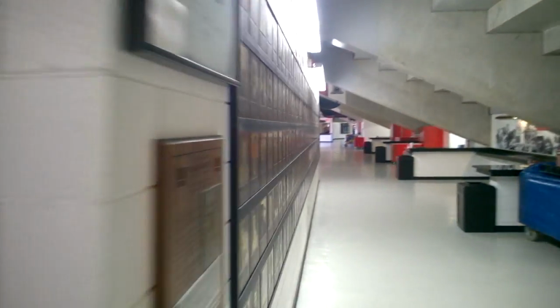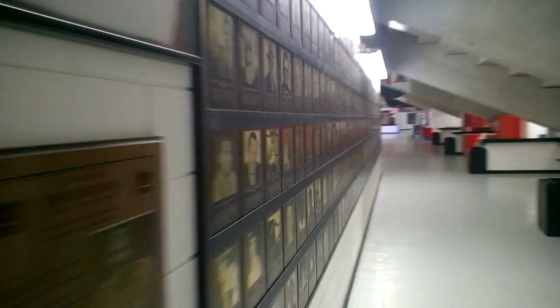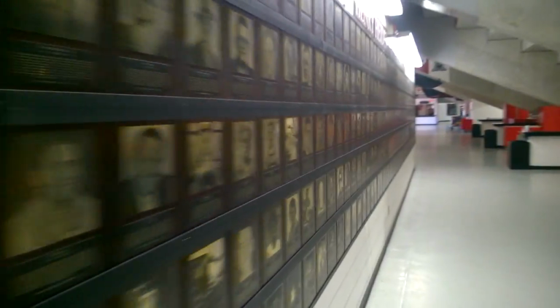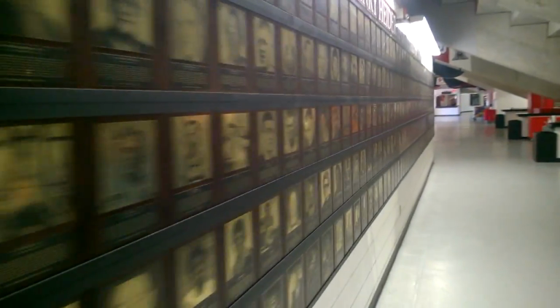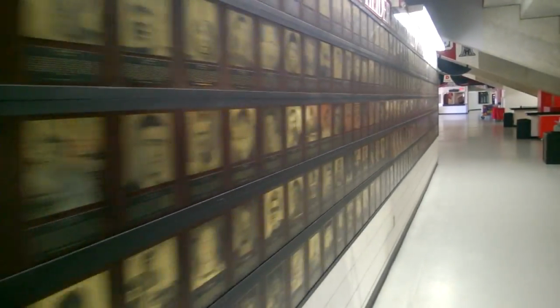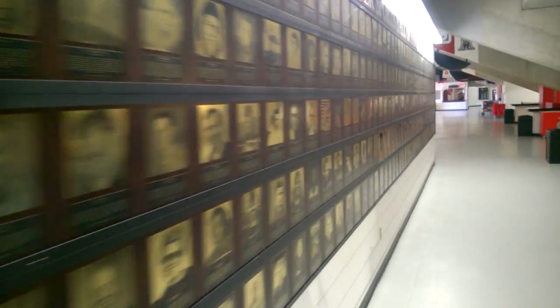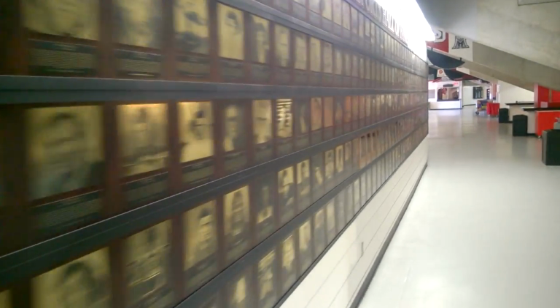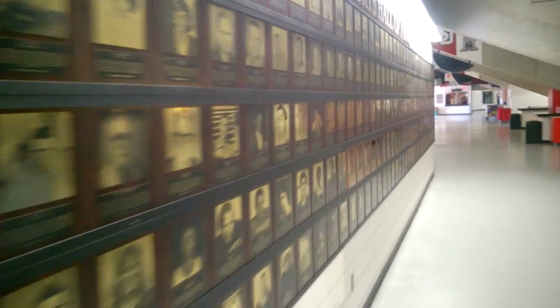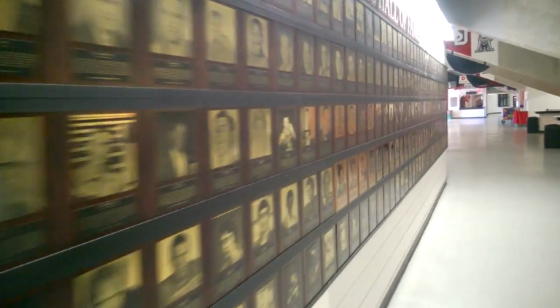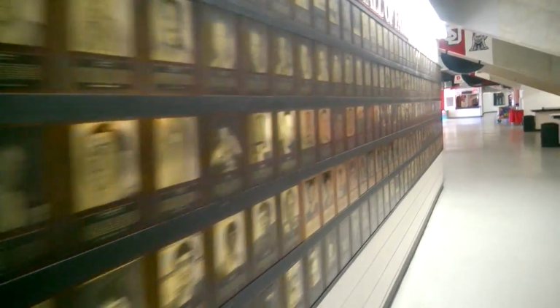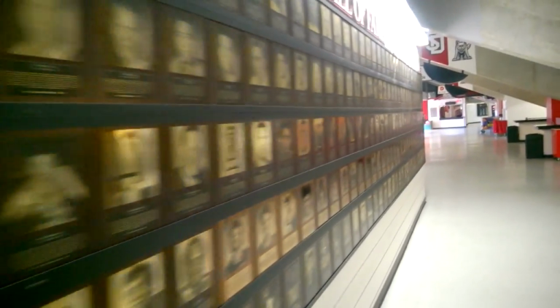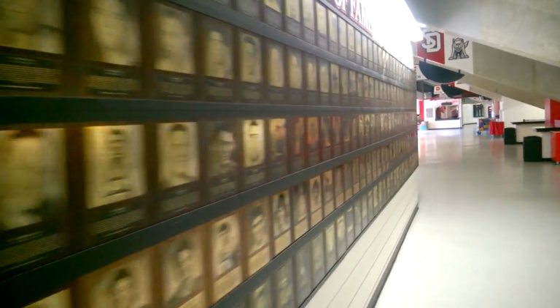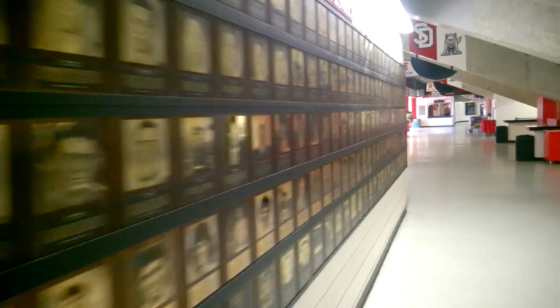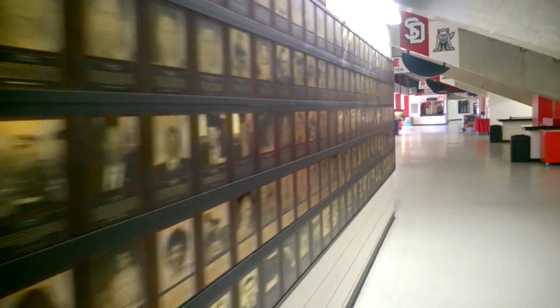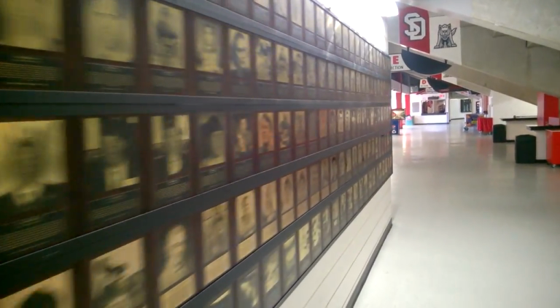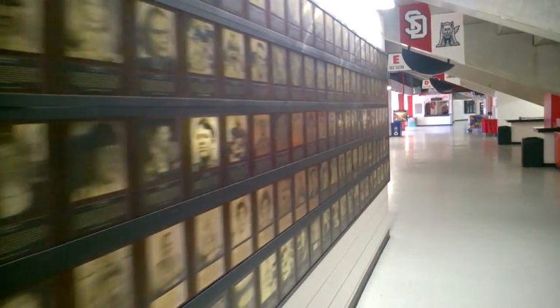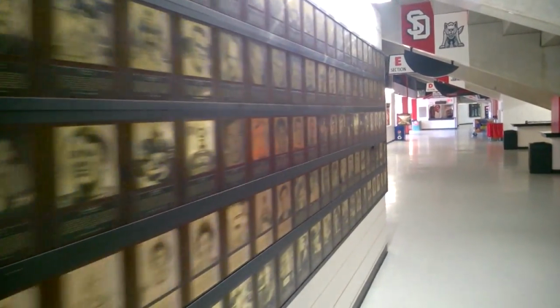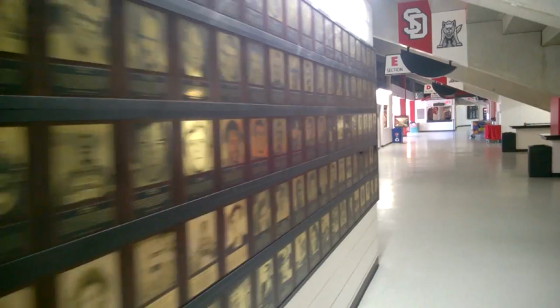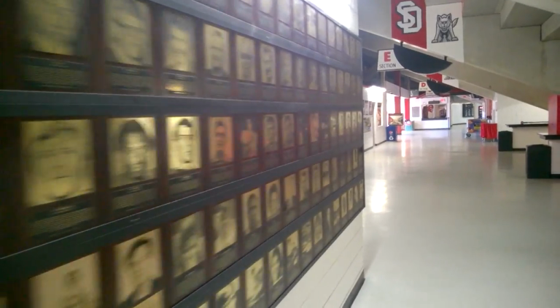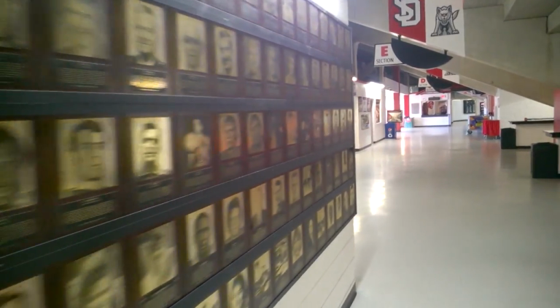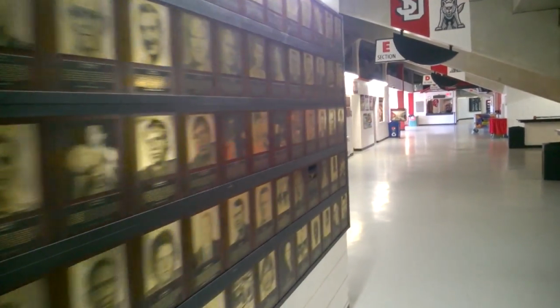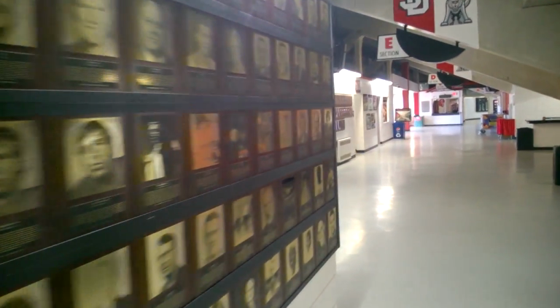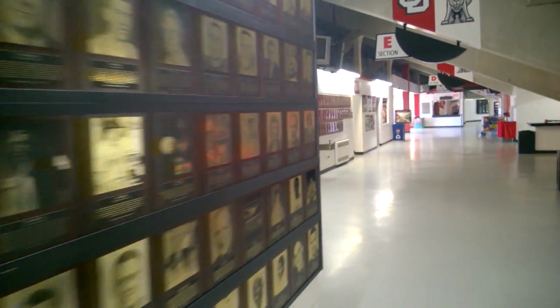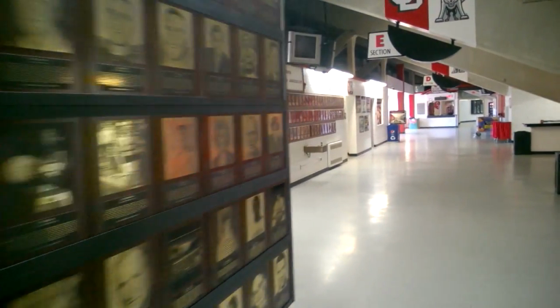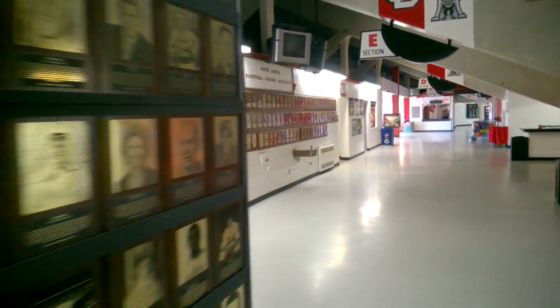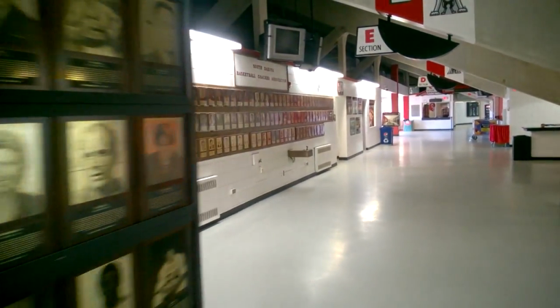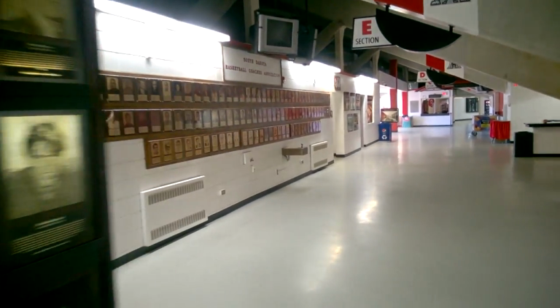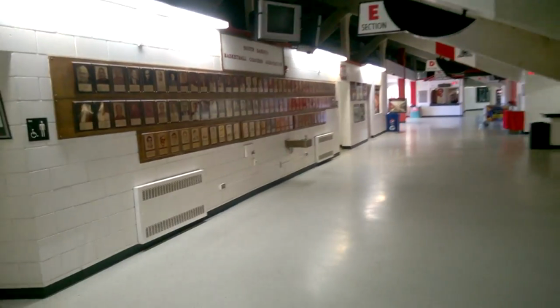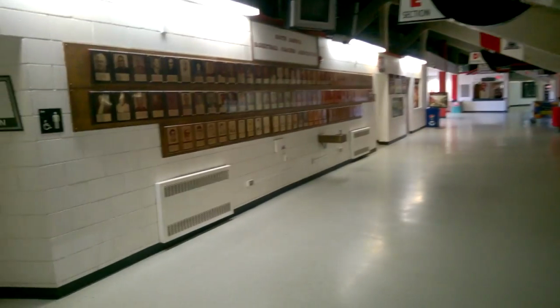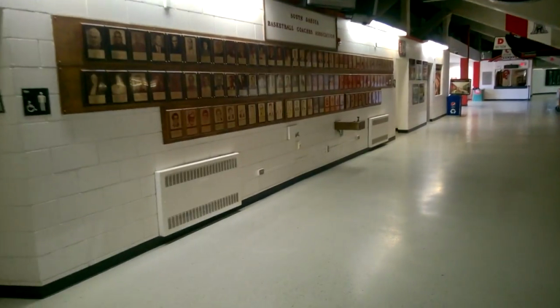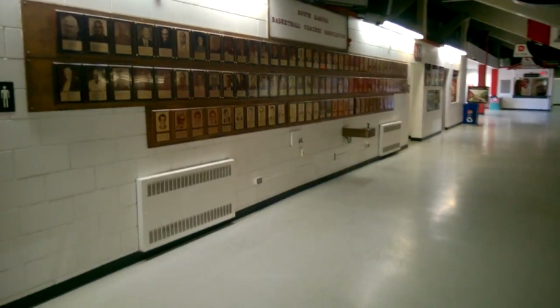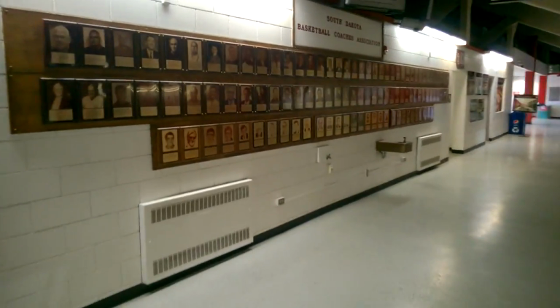Over the years the dome has become a key element of success for USD's athletic teams. Although new facilities are on the way, the dome will remain an icon for USD athletics for many more years.